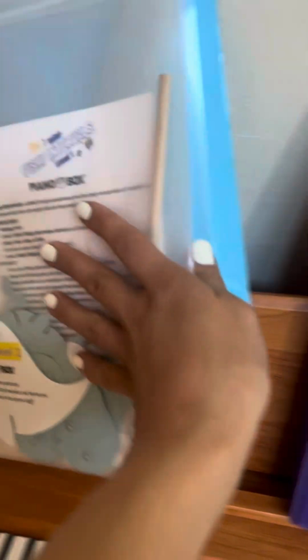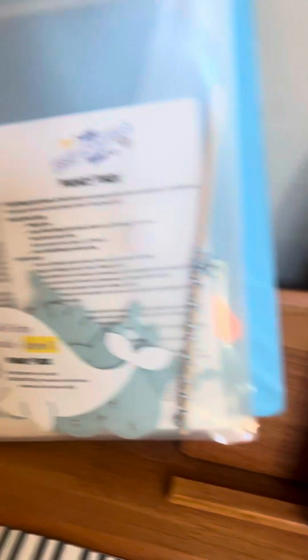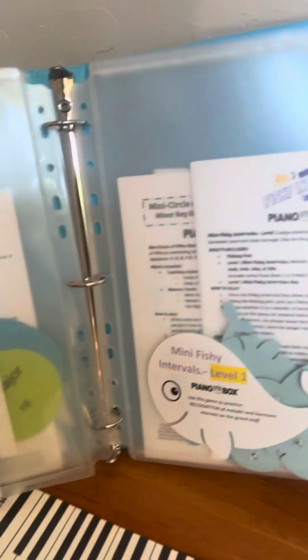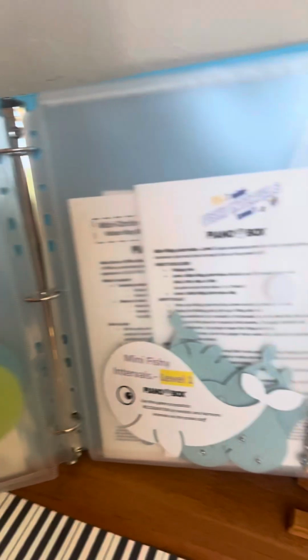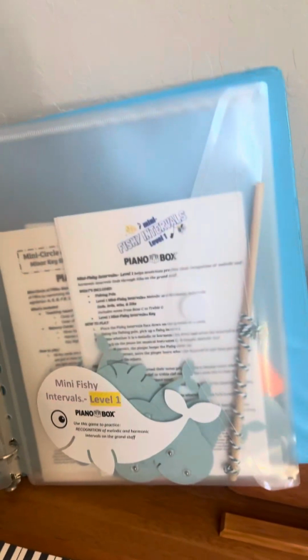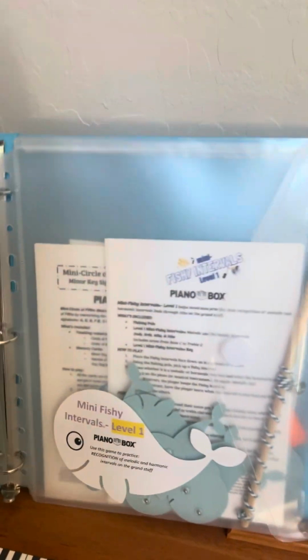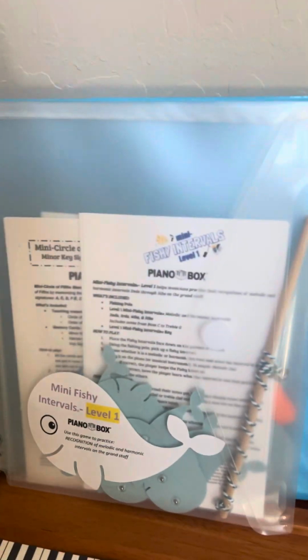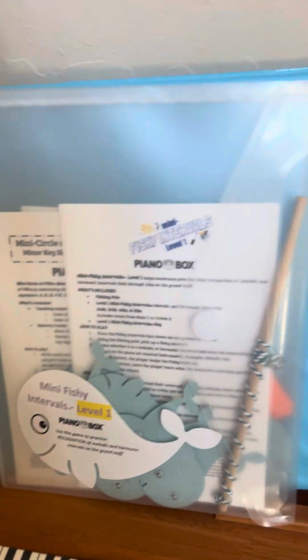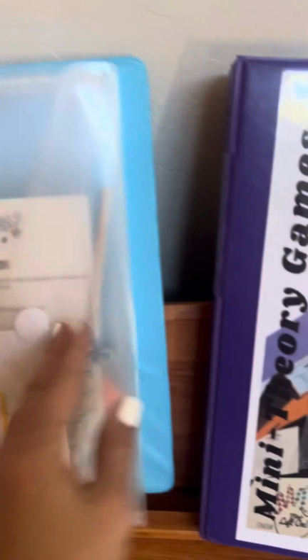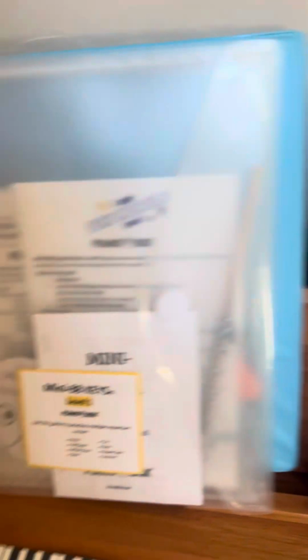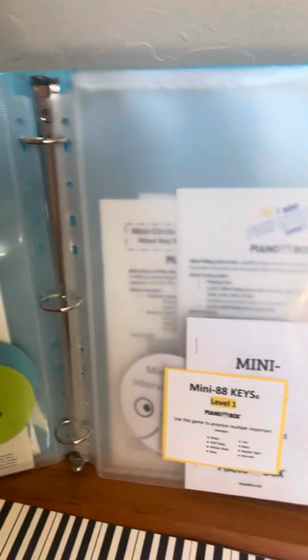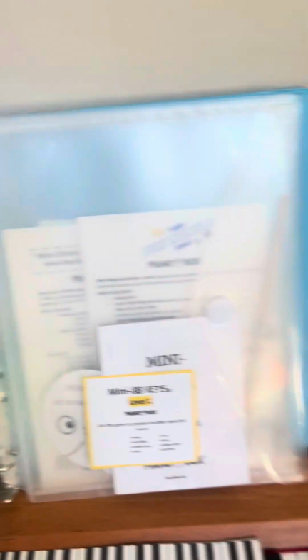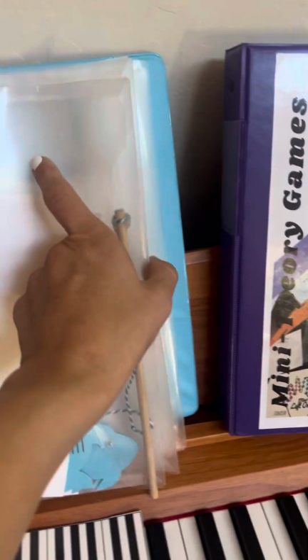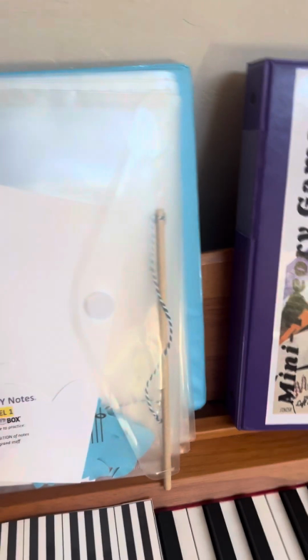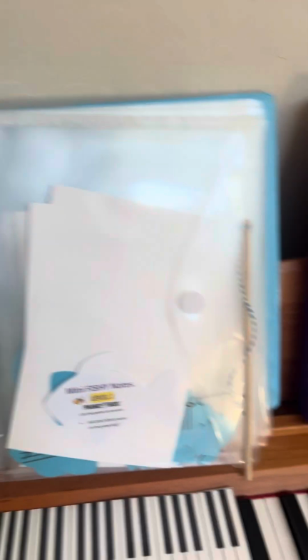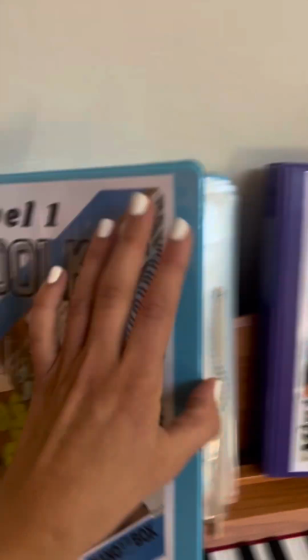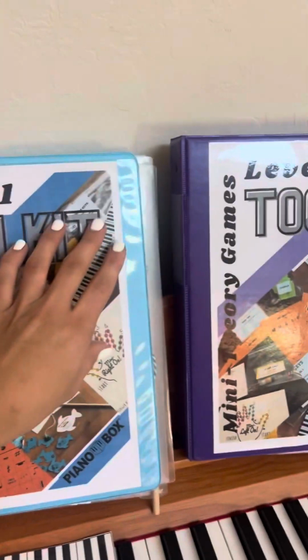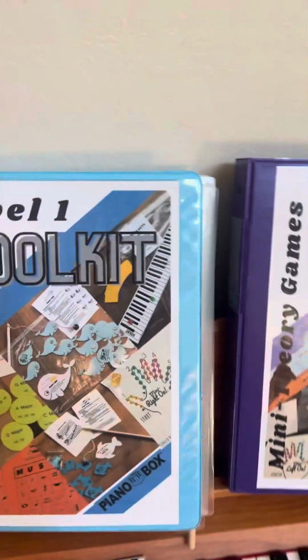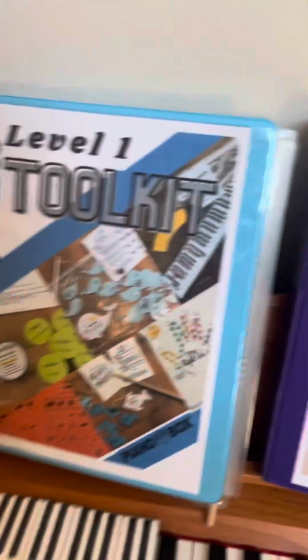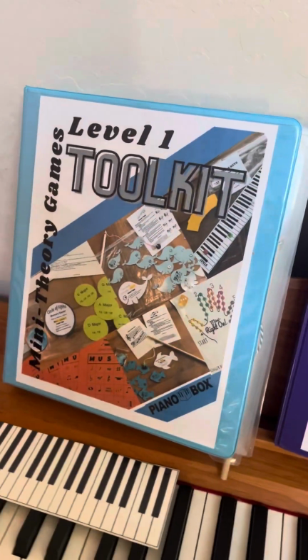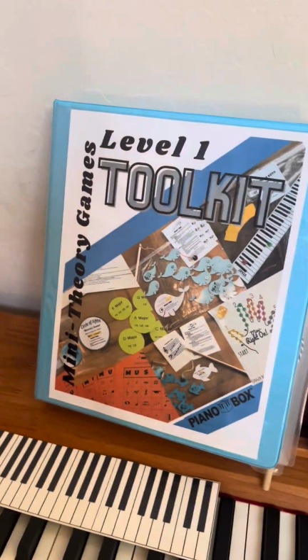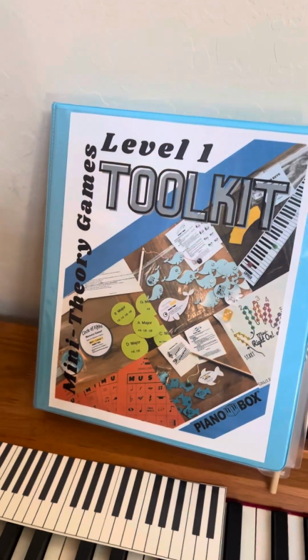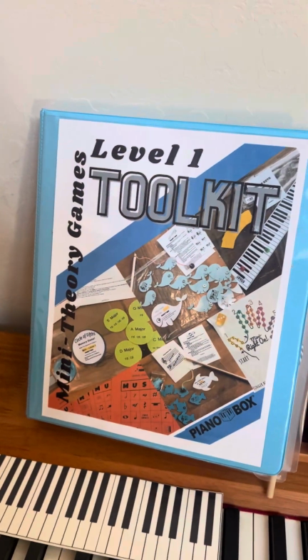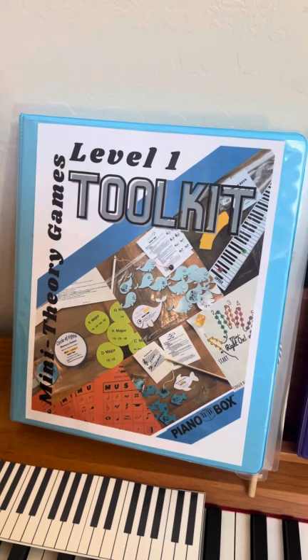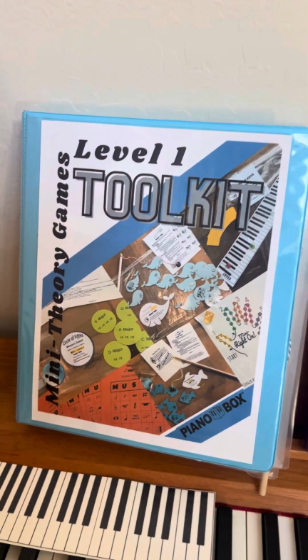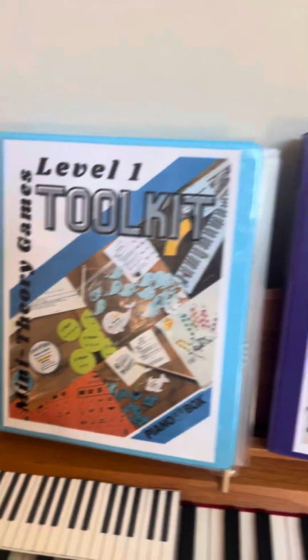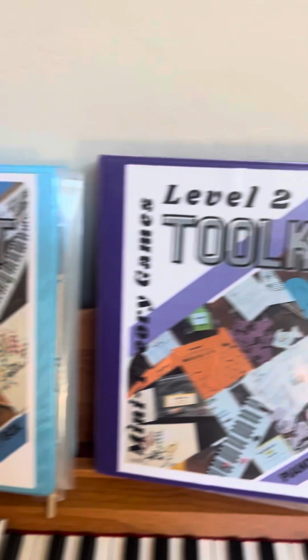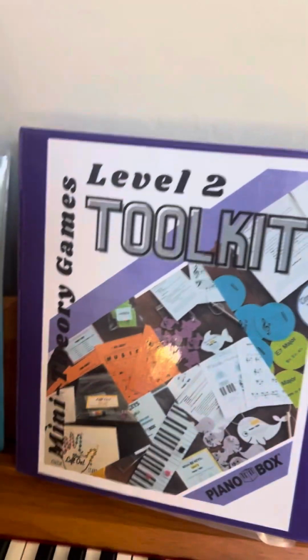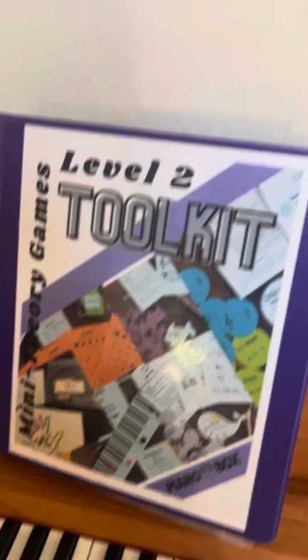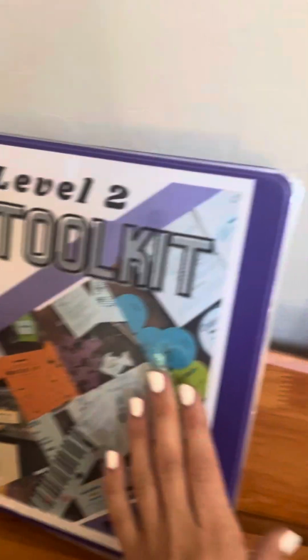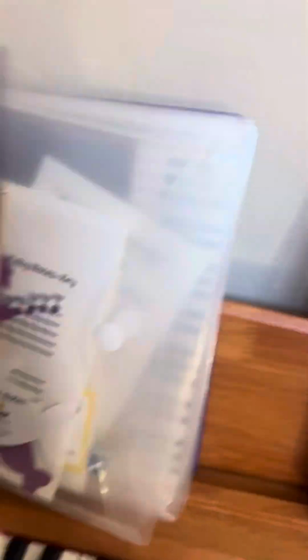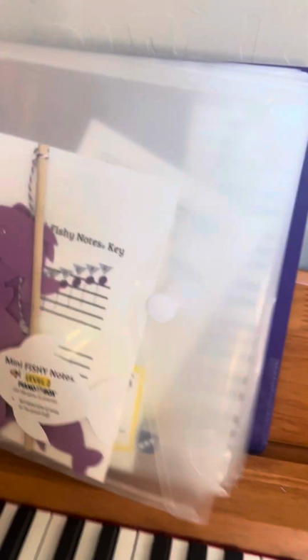It also comes with a mini write-on board, which I have given to a student. I lend these games out when students need a little extra practice or need some fun working on a particular concept.